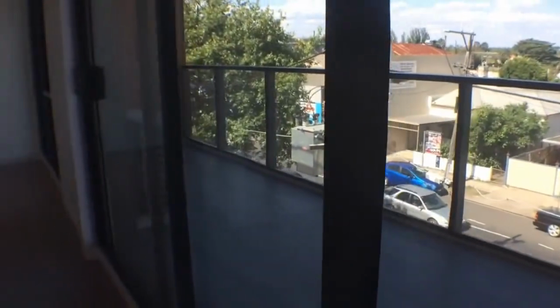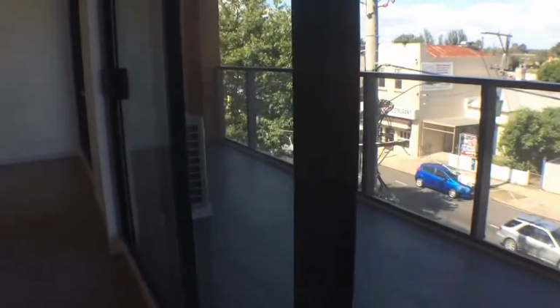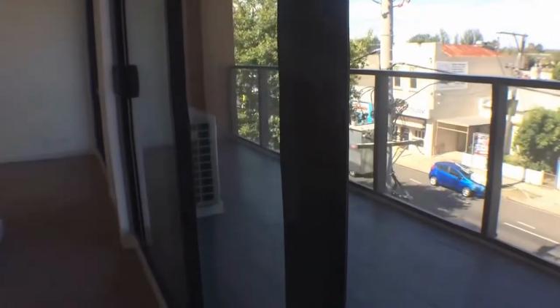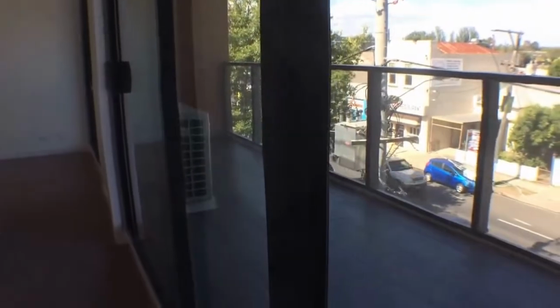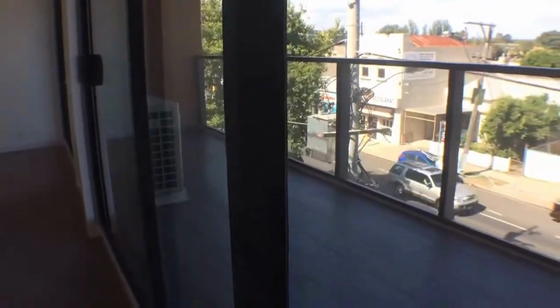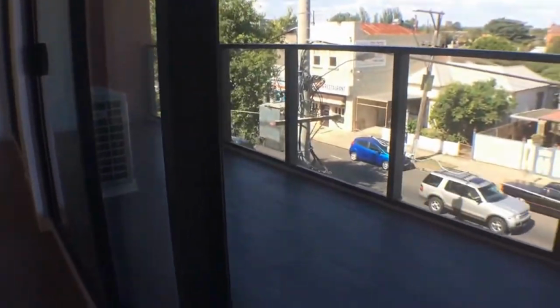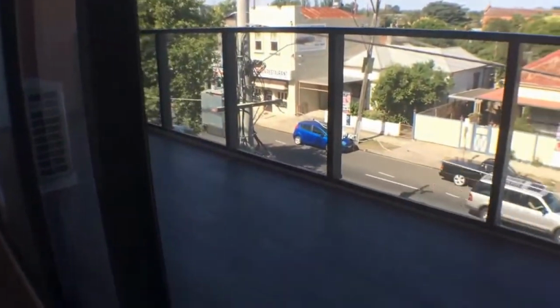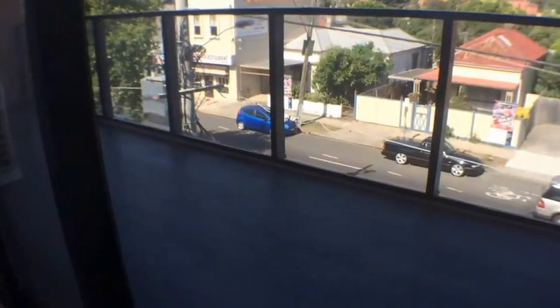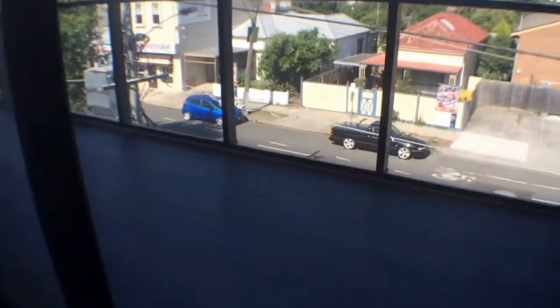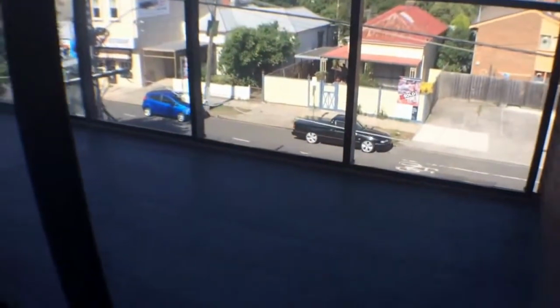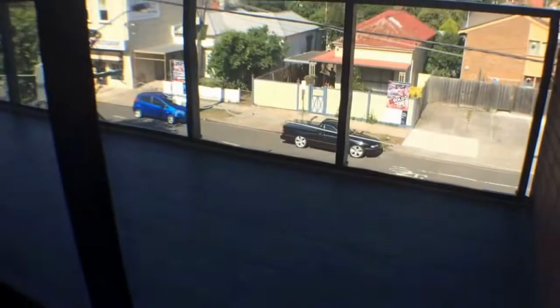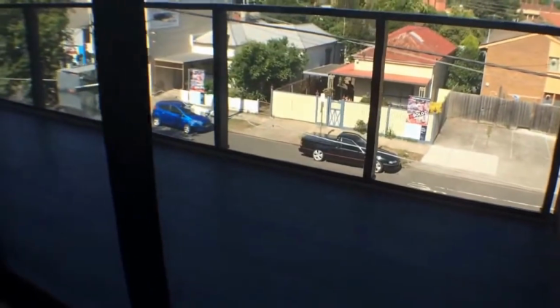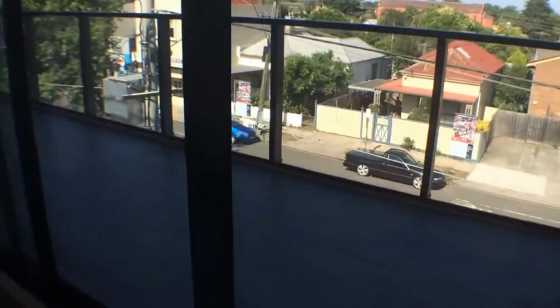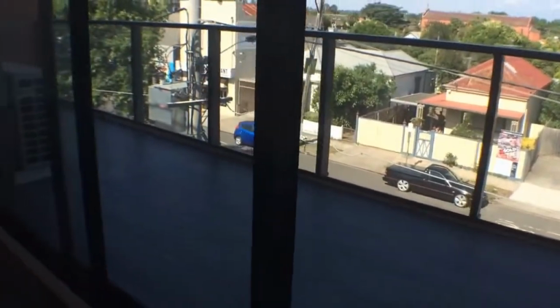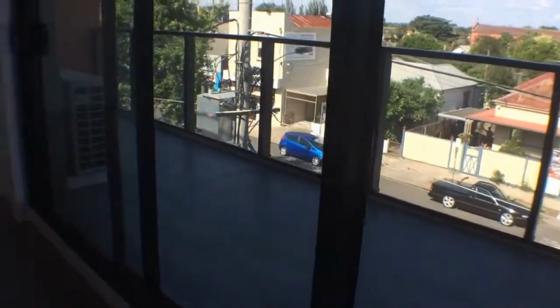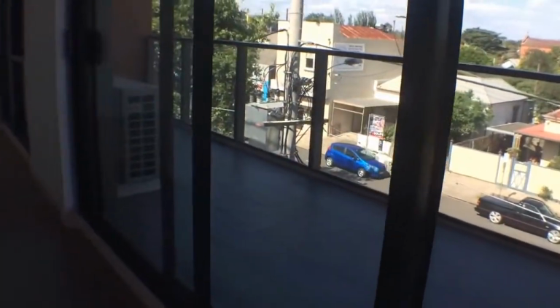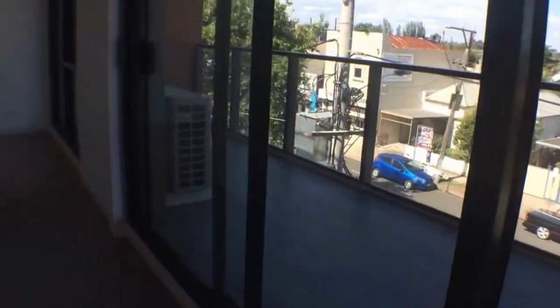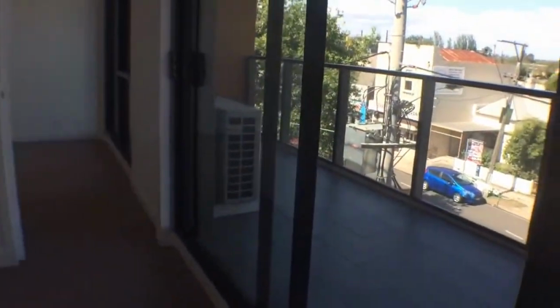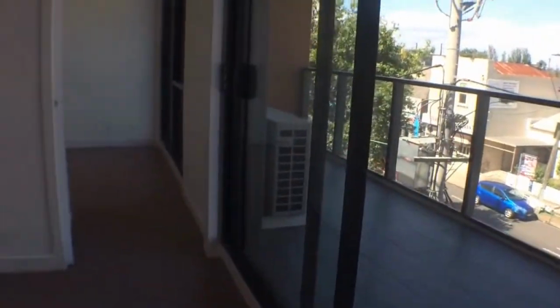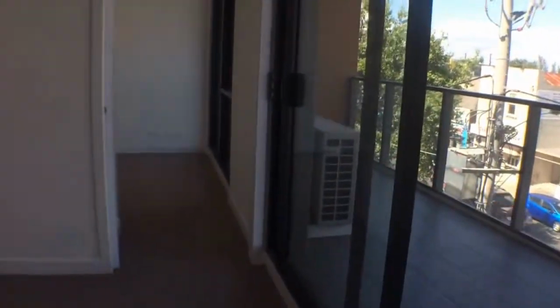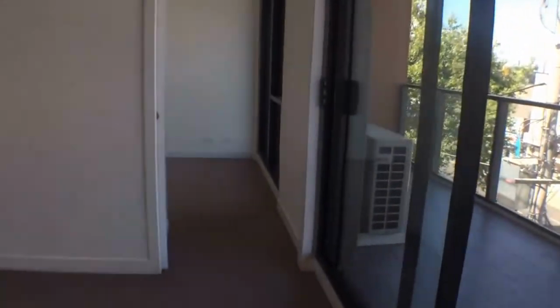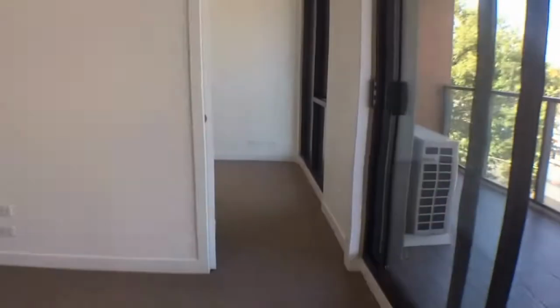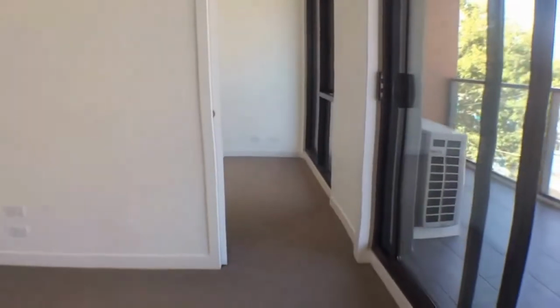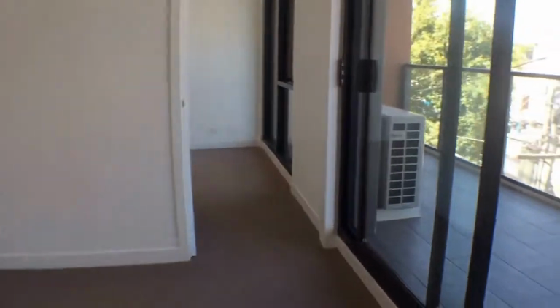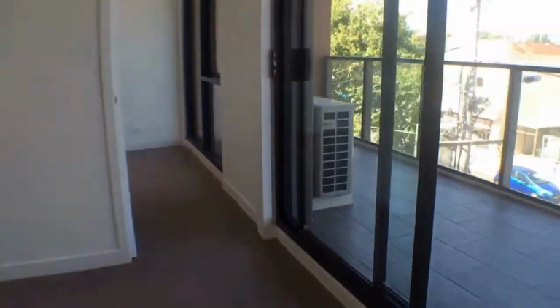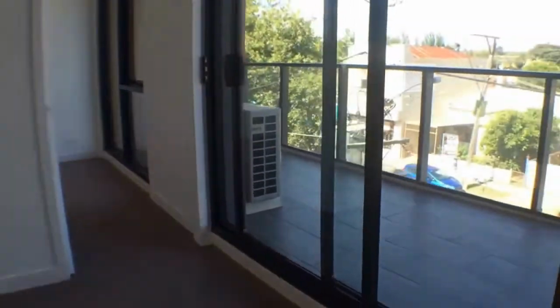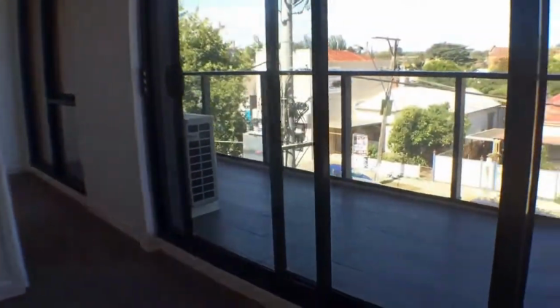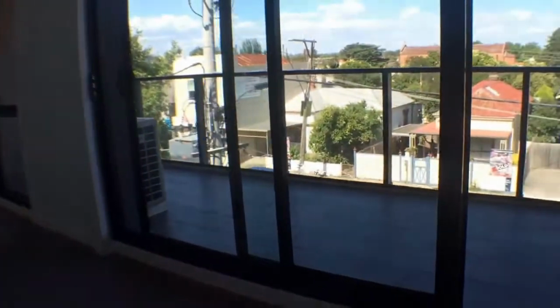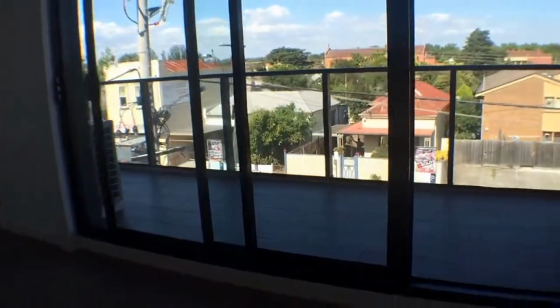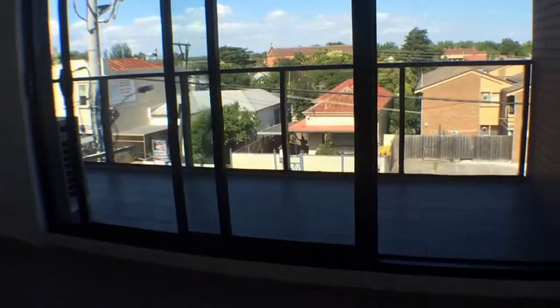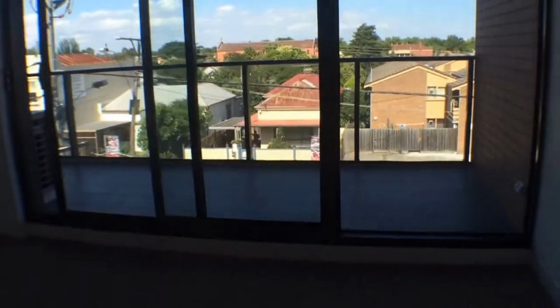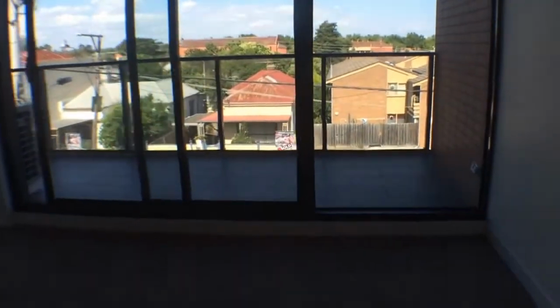As you can see, the balcony has plenty of room to have a table and a couple of chairs set up, even a barbecue, and plenty of room for a few friends to come over.